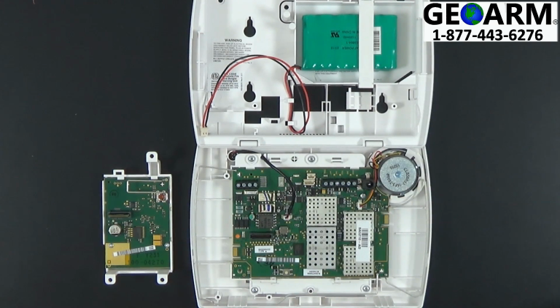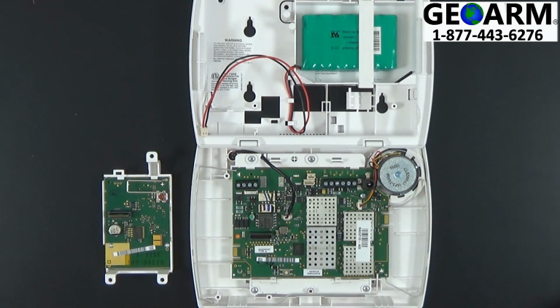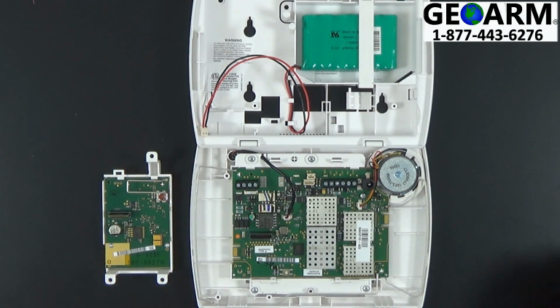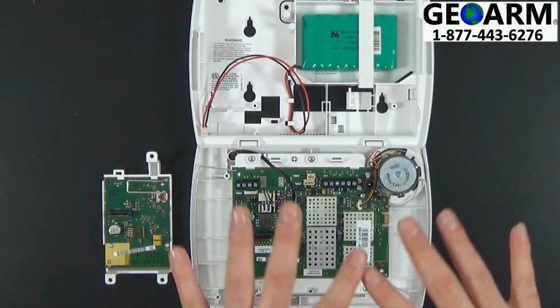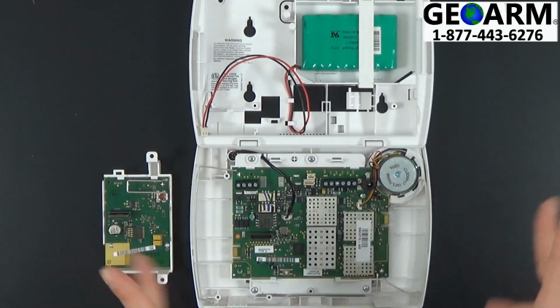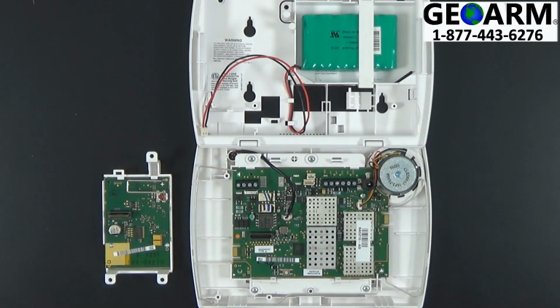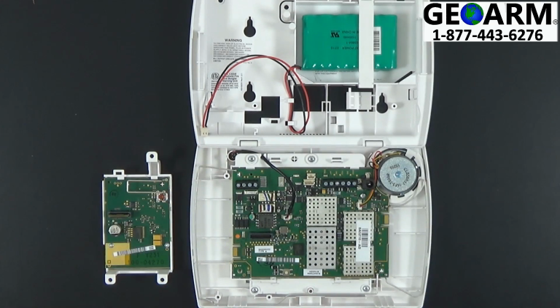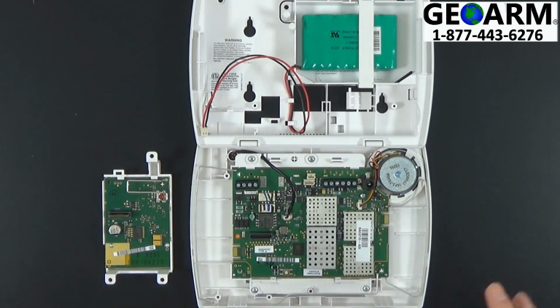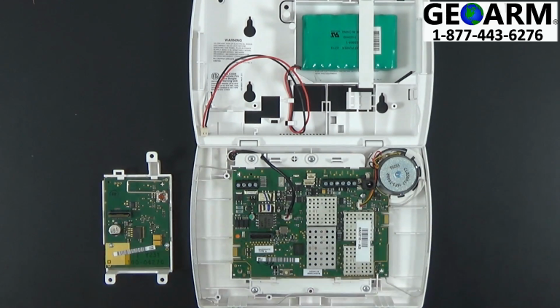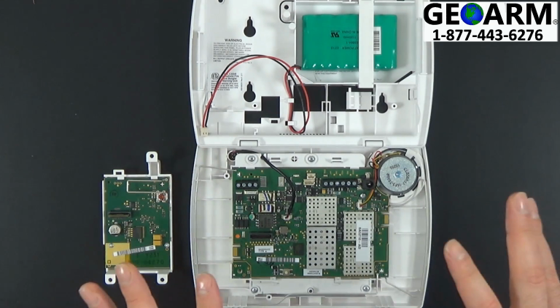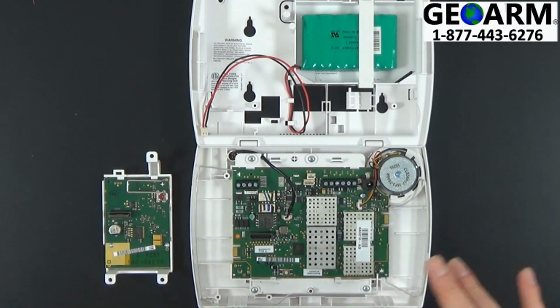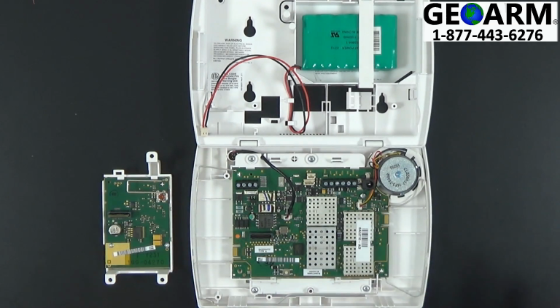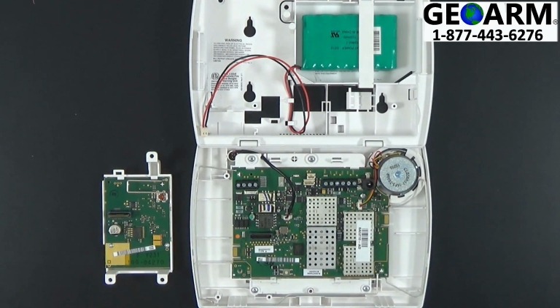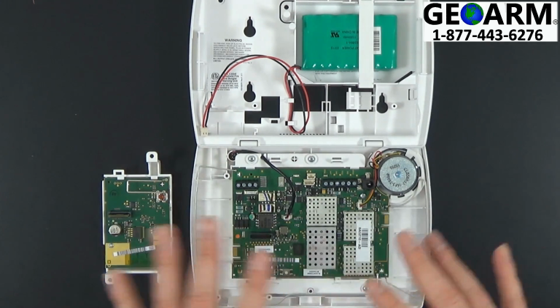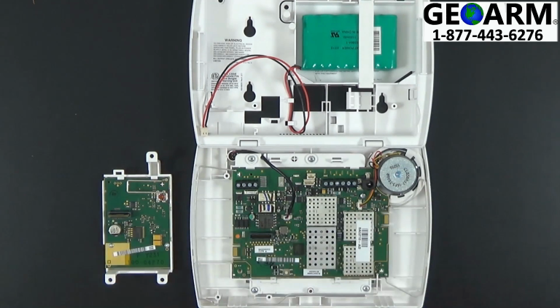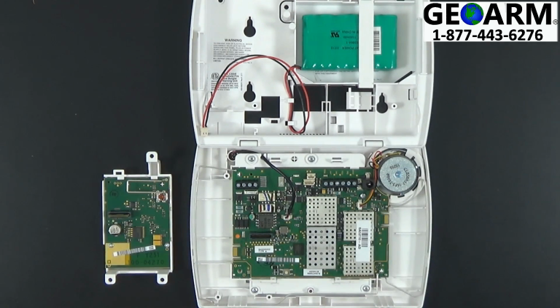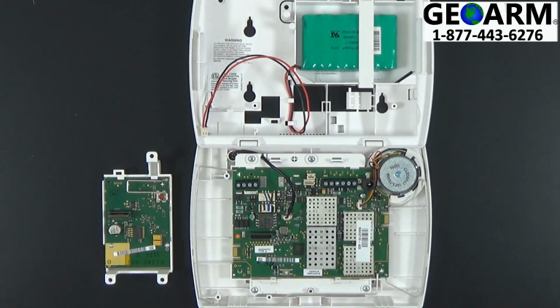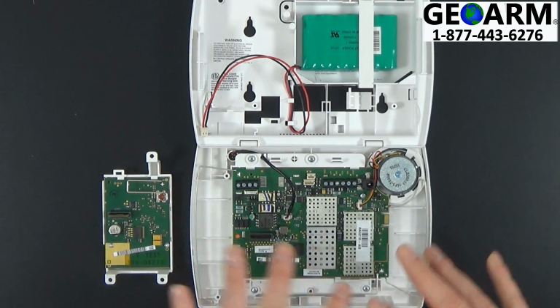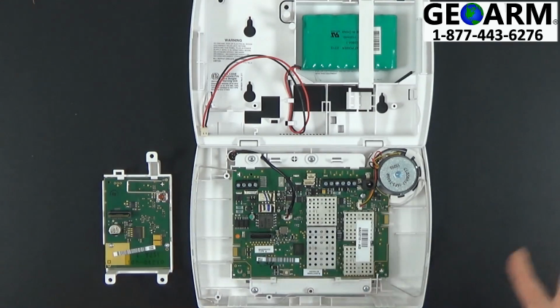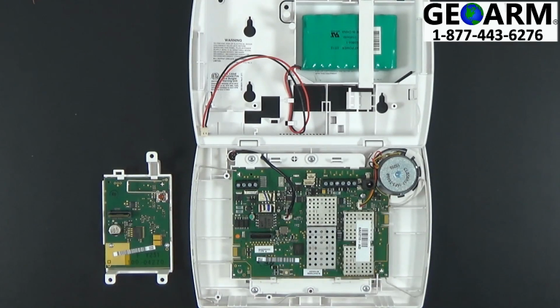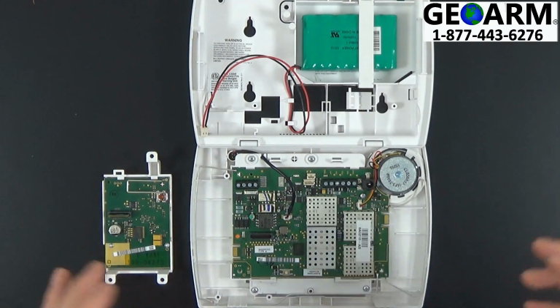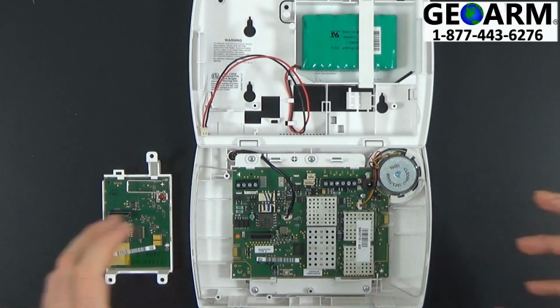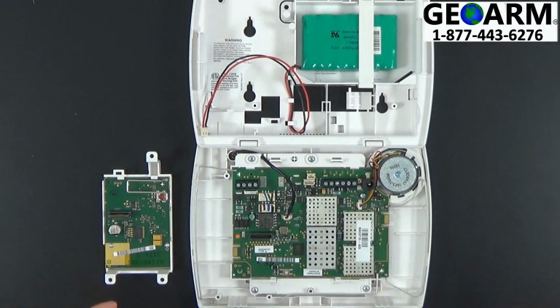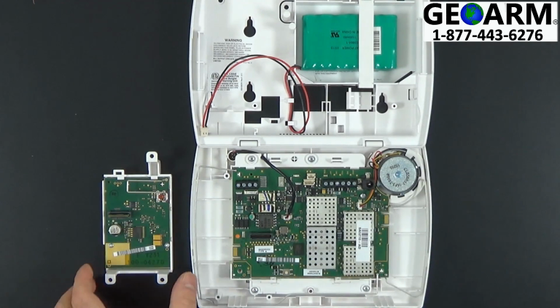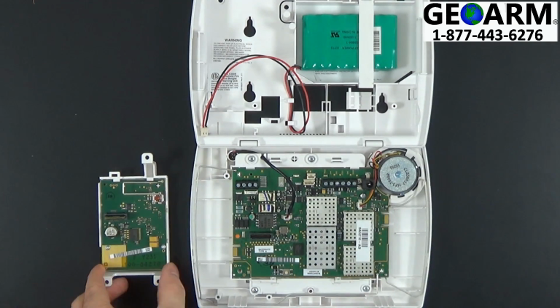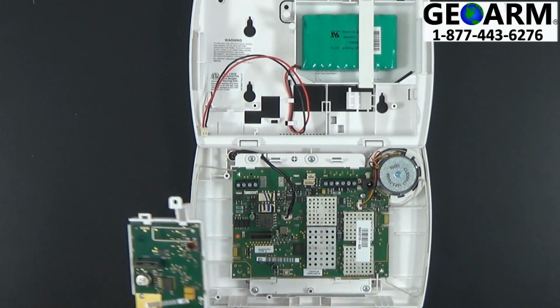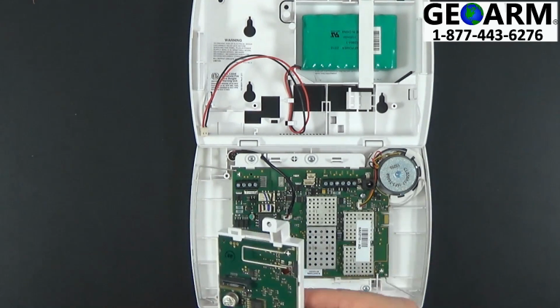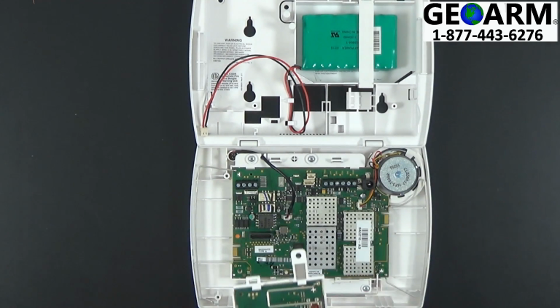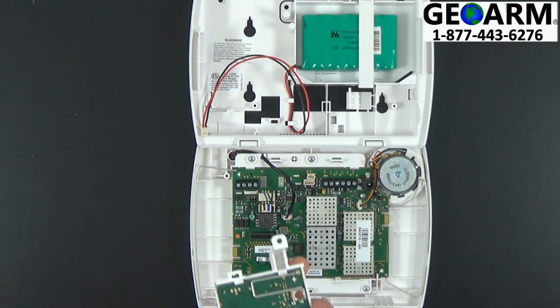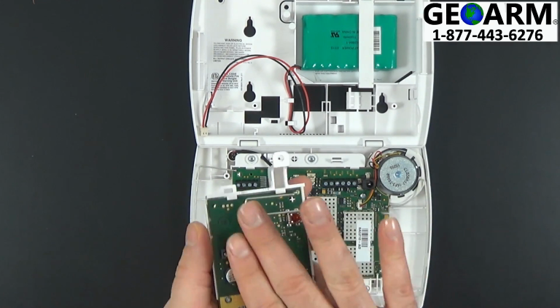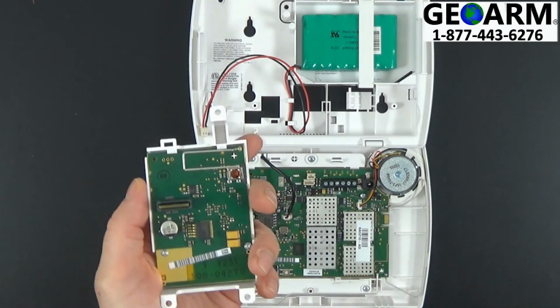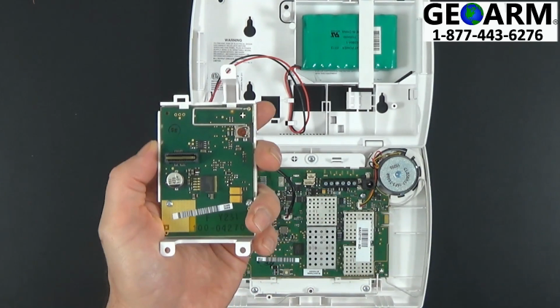Of course, the system is going to need to be powered down — the backup battery, everything taken out — before you start manipulating any of the accessories, such as the 3GL.